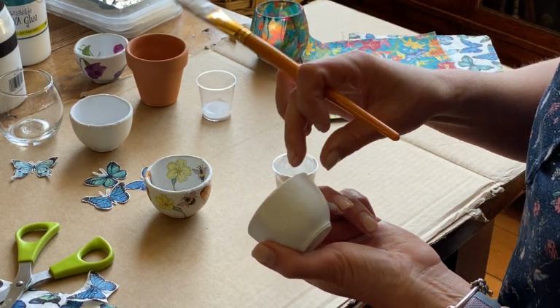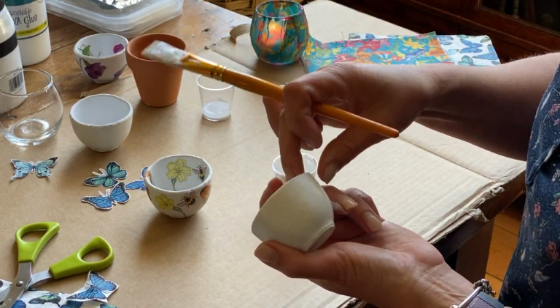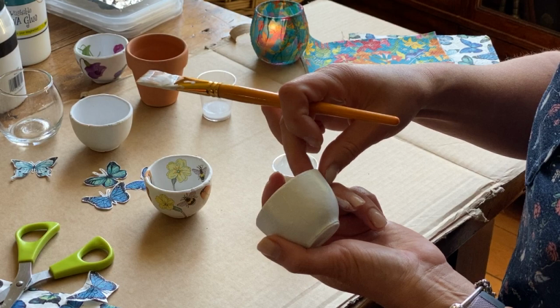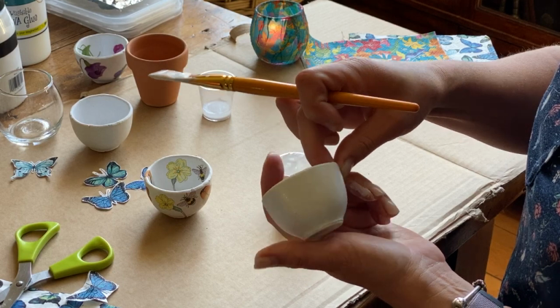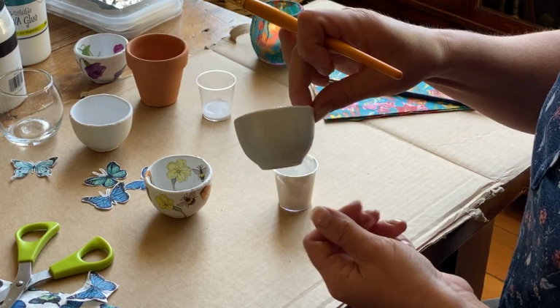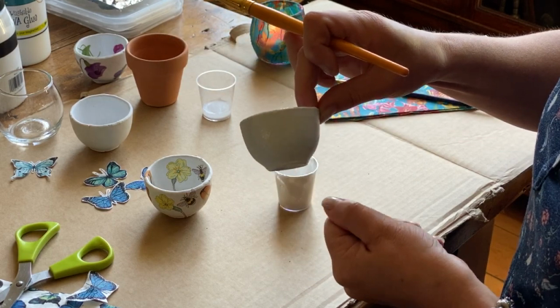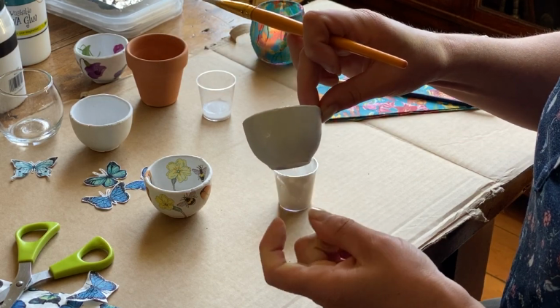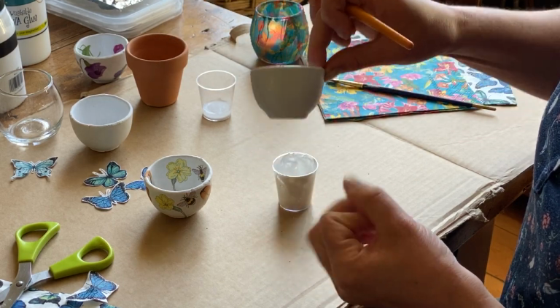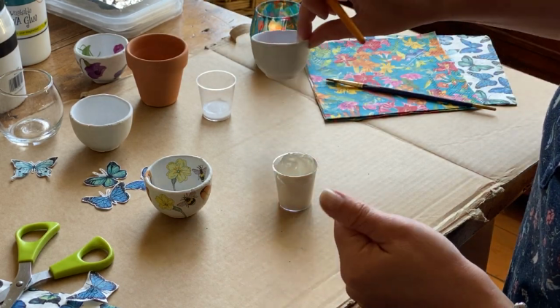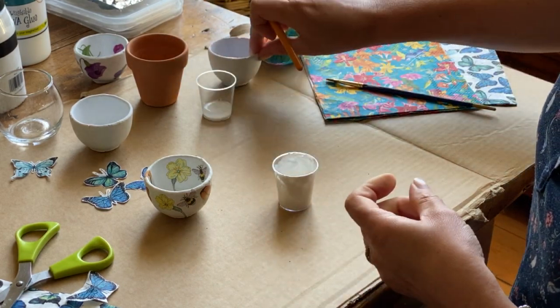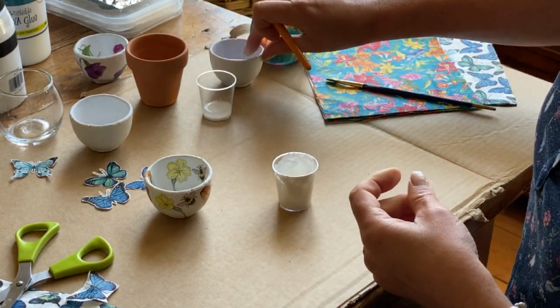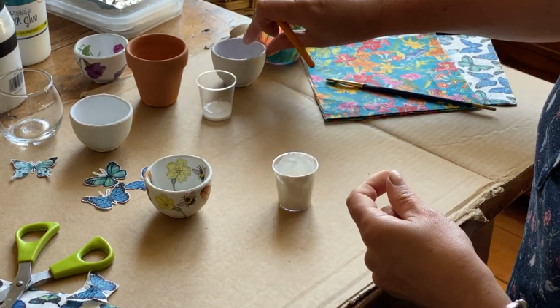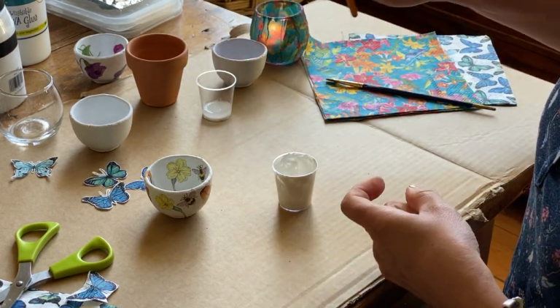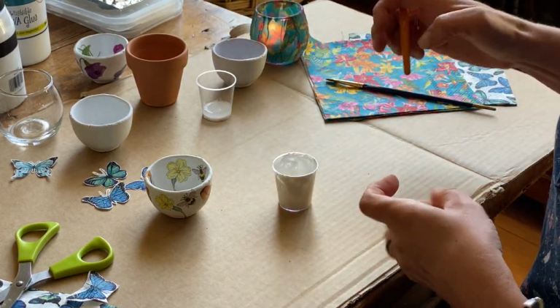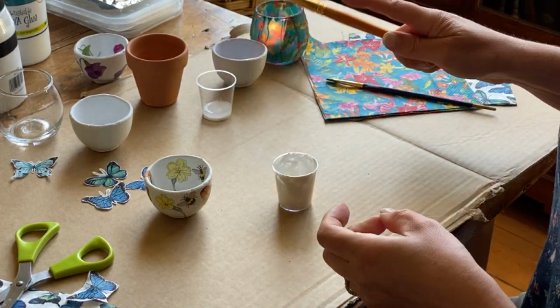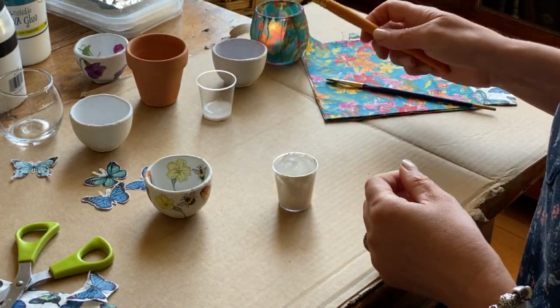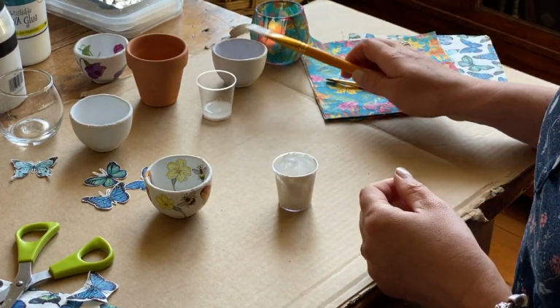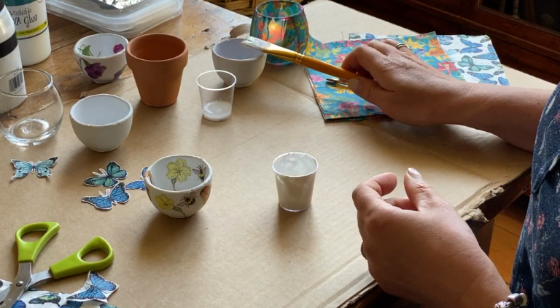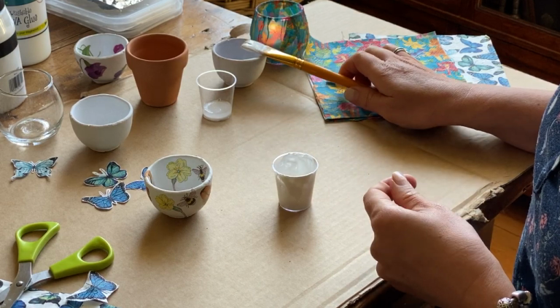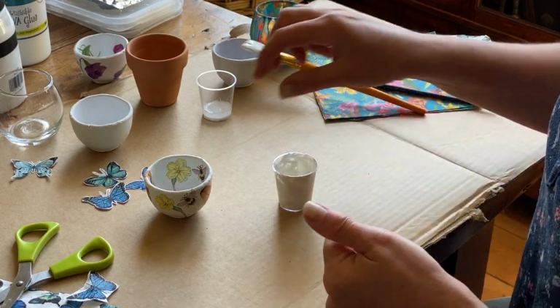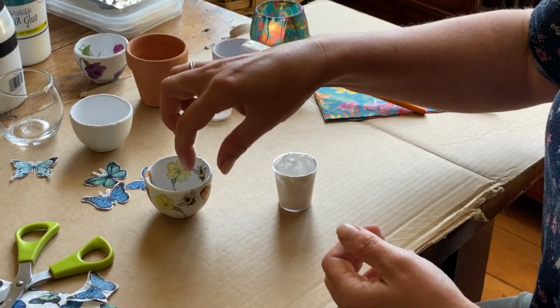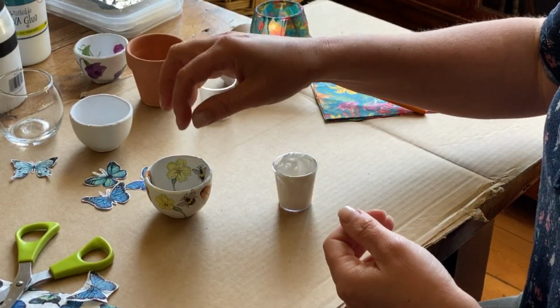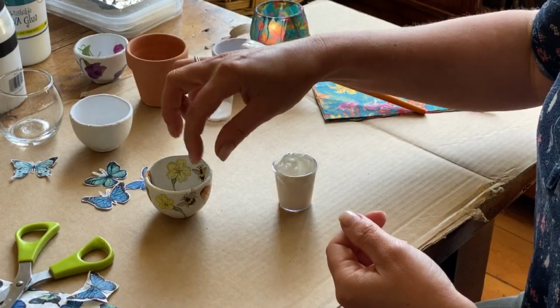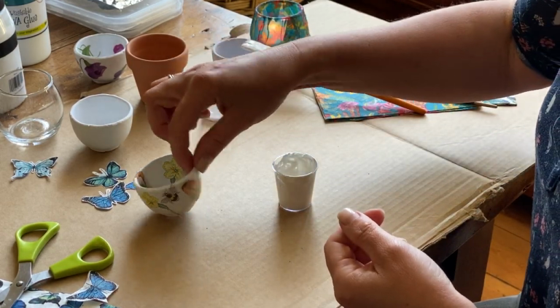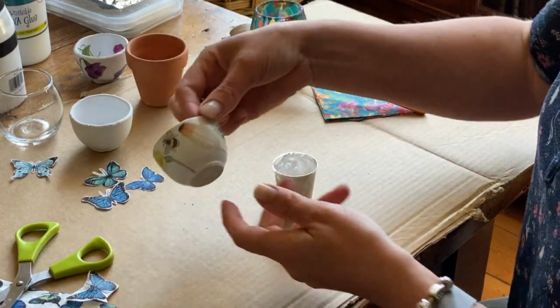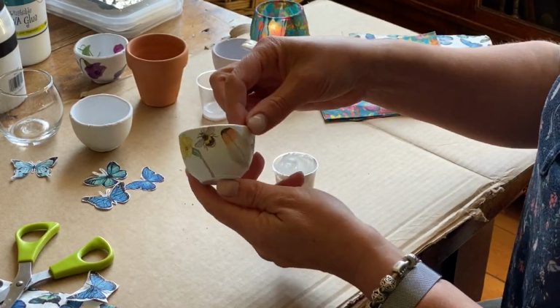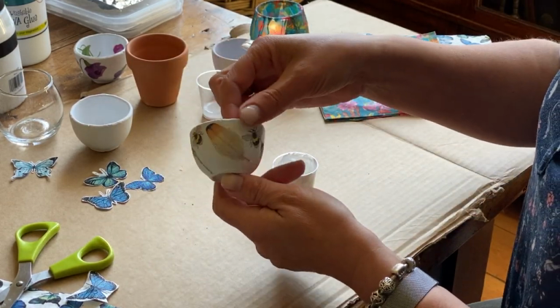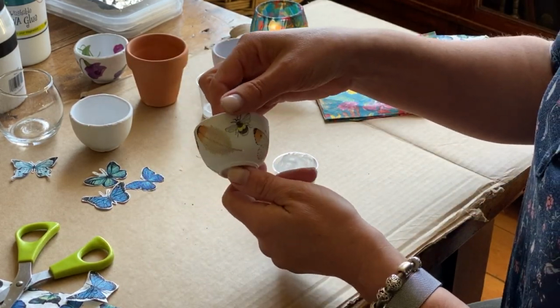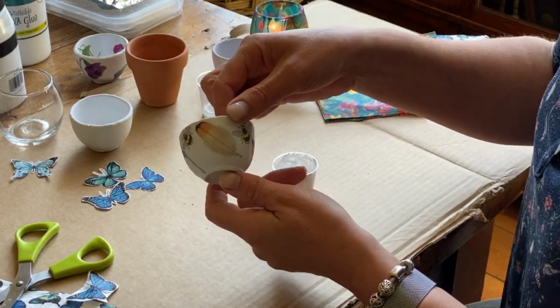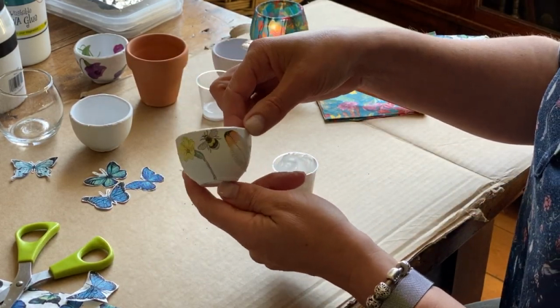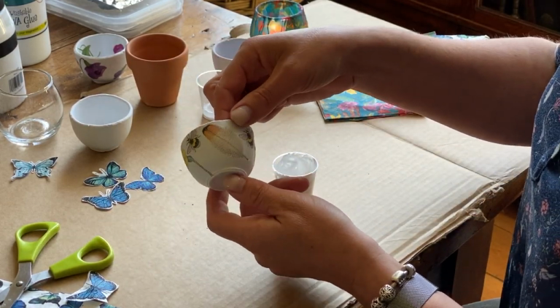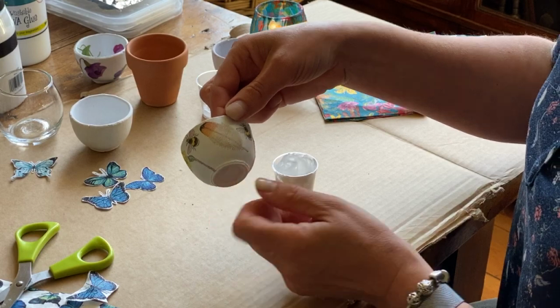It takes about two hours to dry for each coat, but I would leave it overnight before you start the actual decoupaging process, which is sticking these little bits of napkin onto your pot.